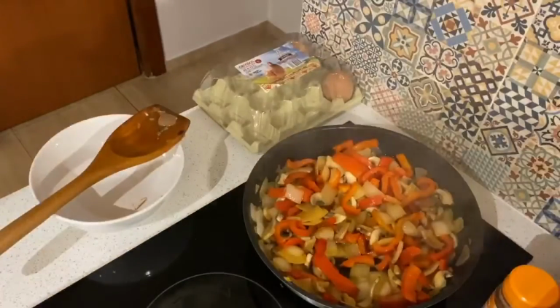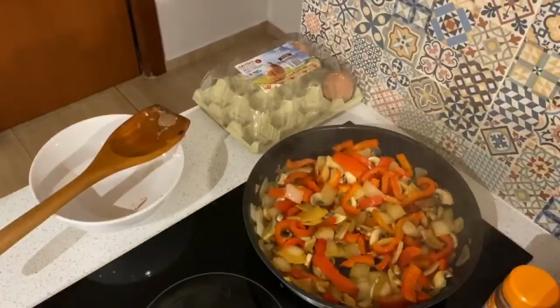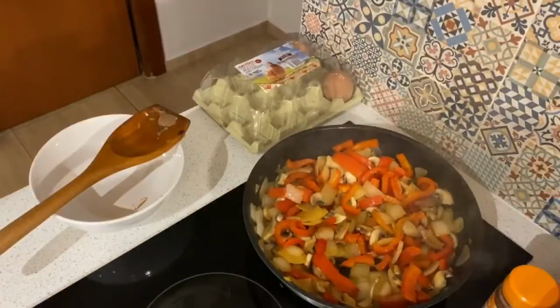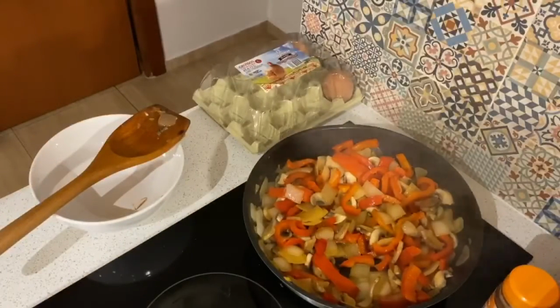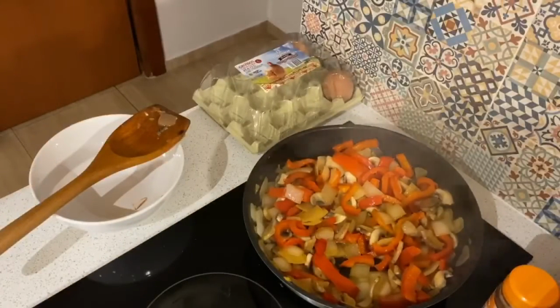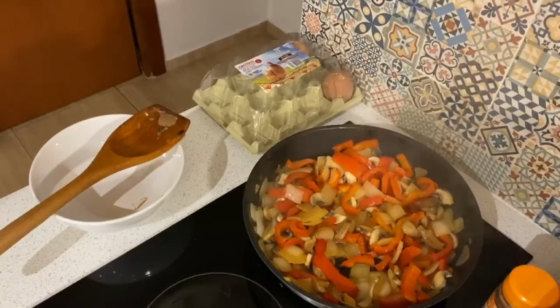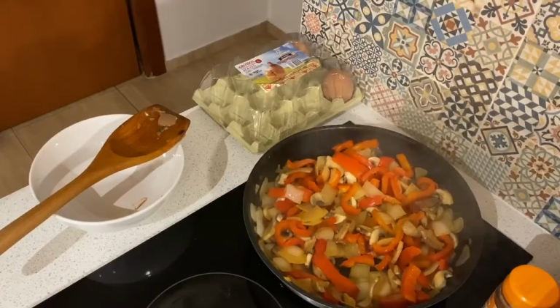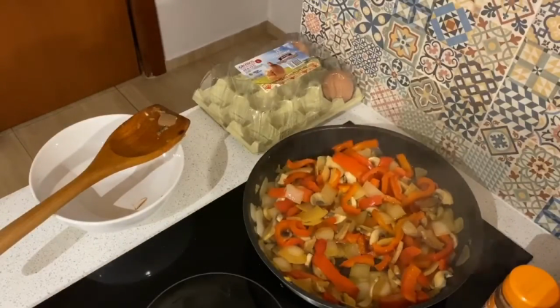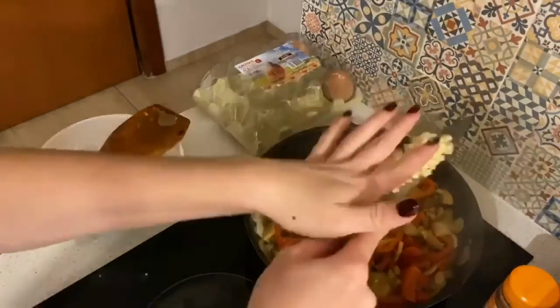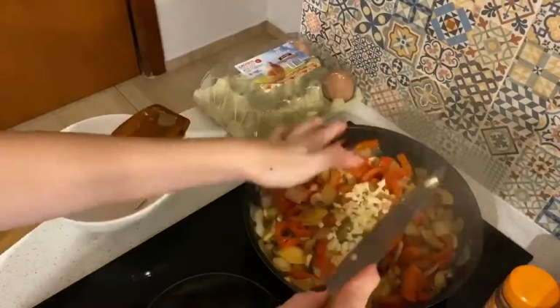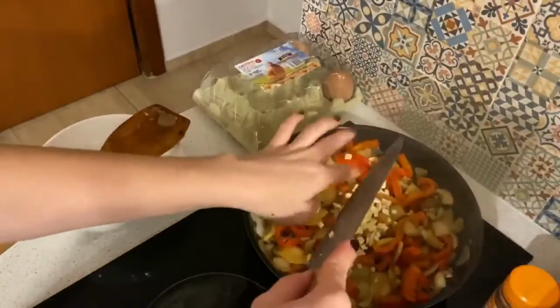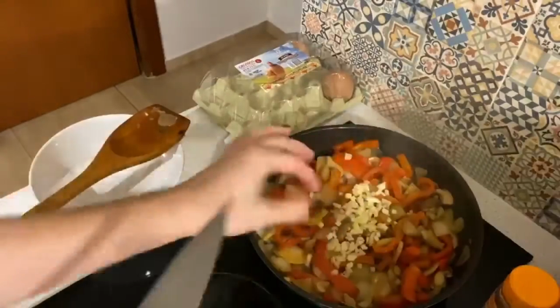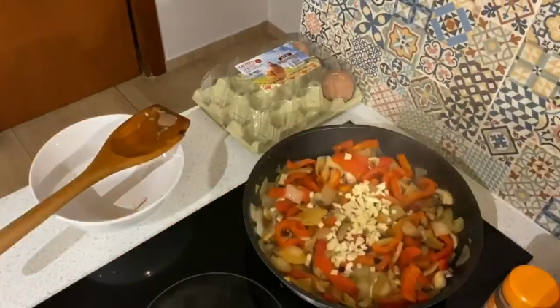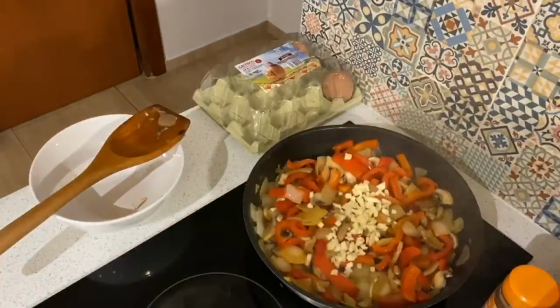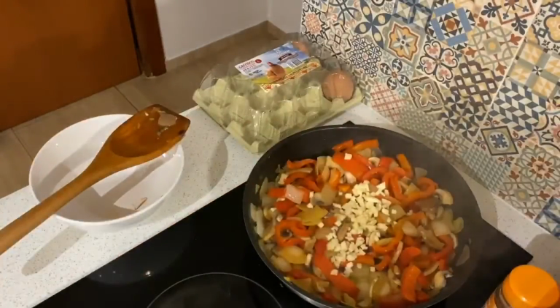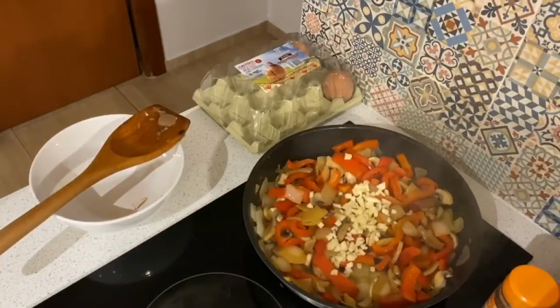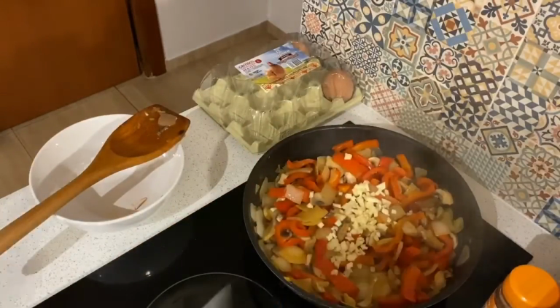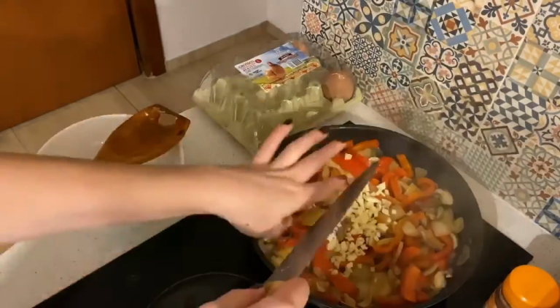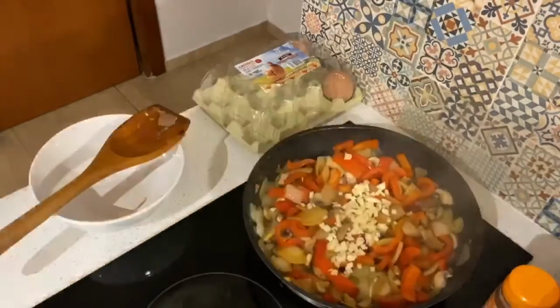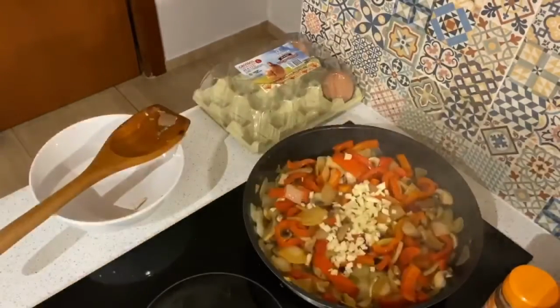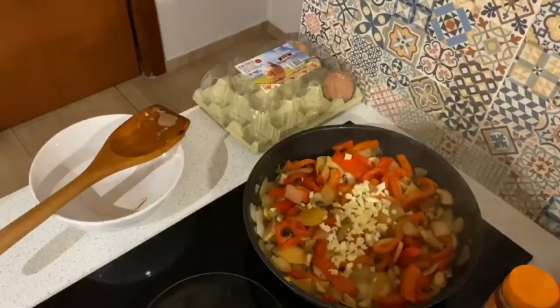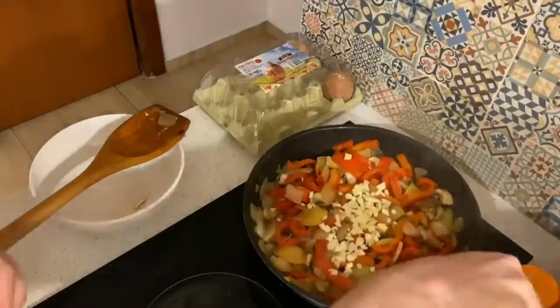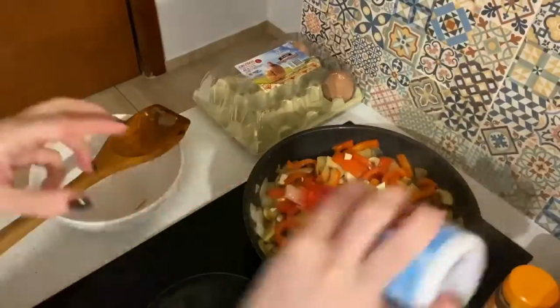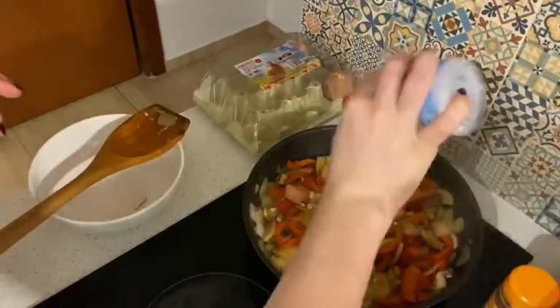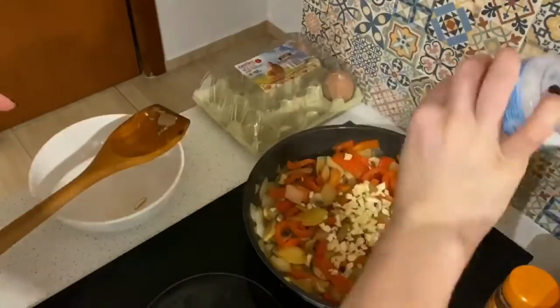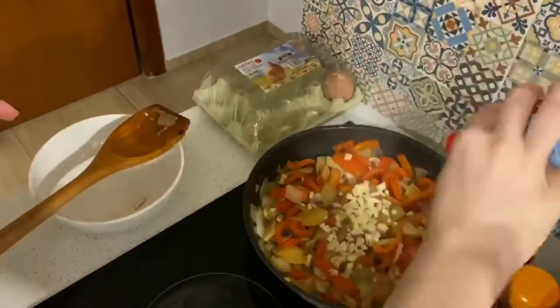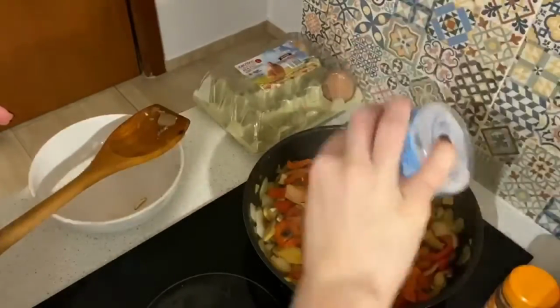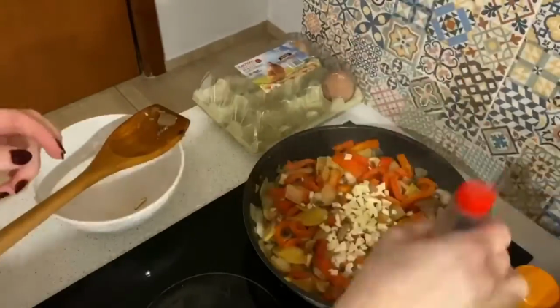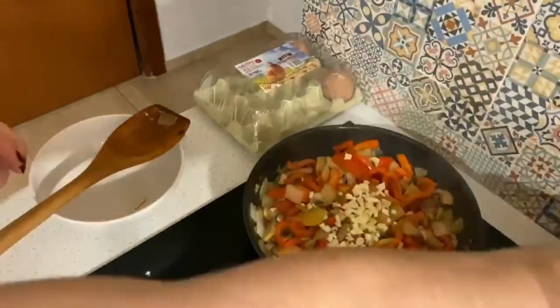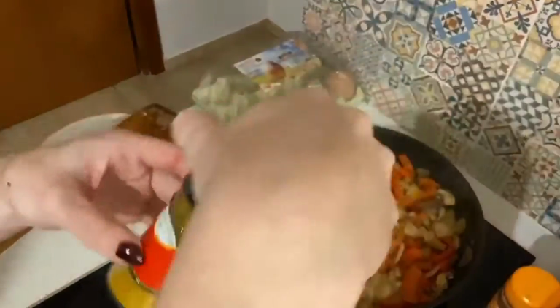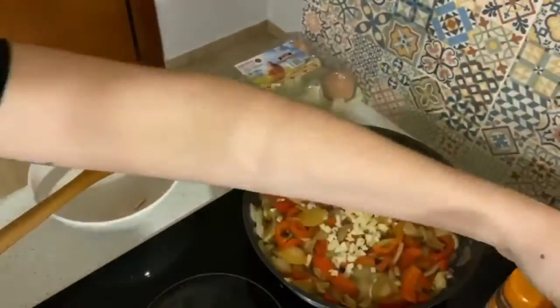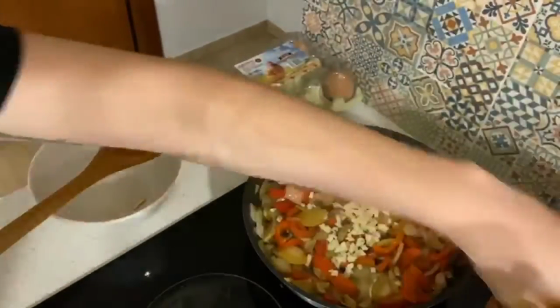Now that all of our base veggies have had a chance to start cooking, I'm going to add in some of the most important spices. Of course there's garlic — I added about three large cloves, or about half of the bulb. I also added salt and pepper to taste.